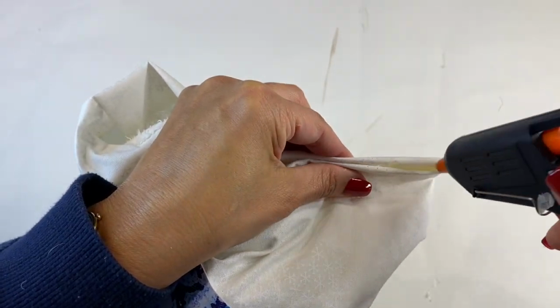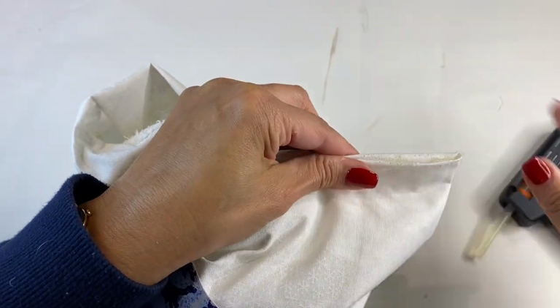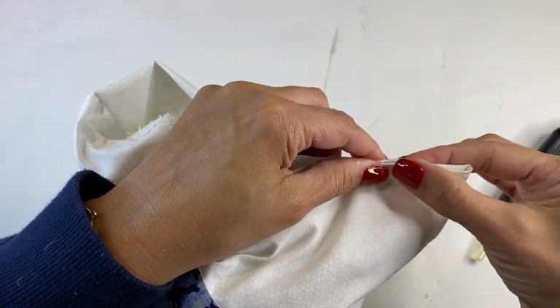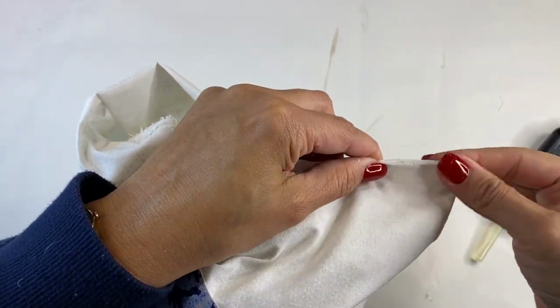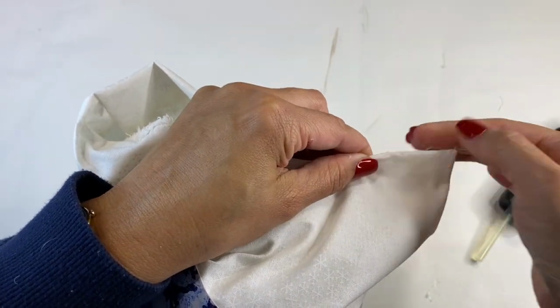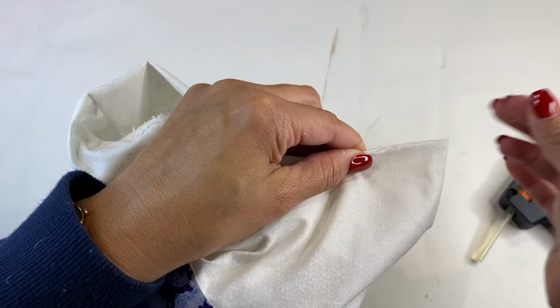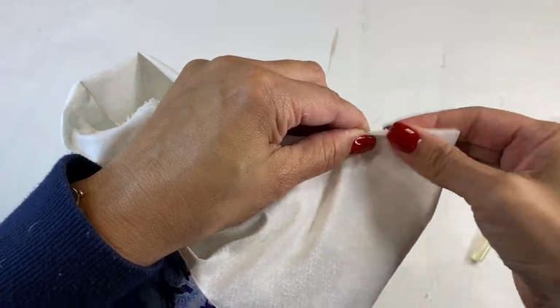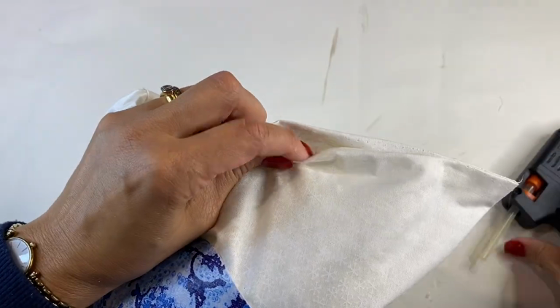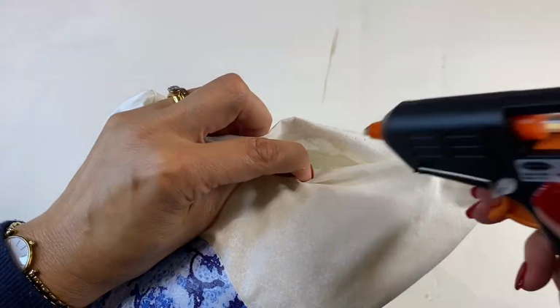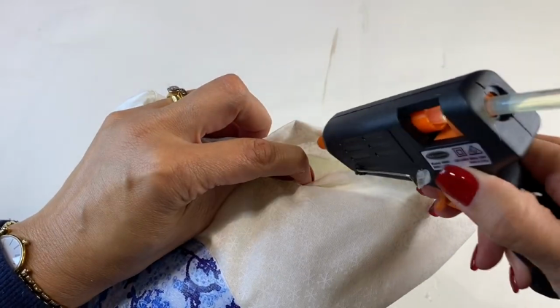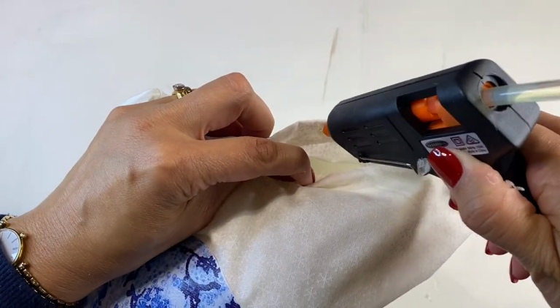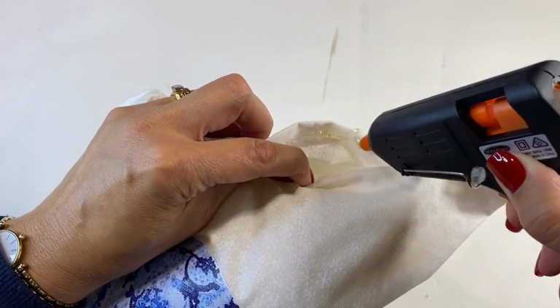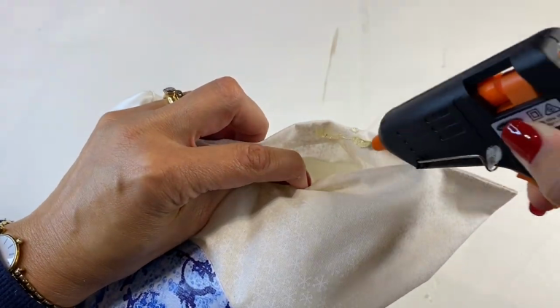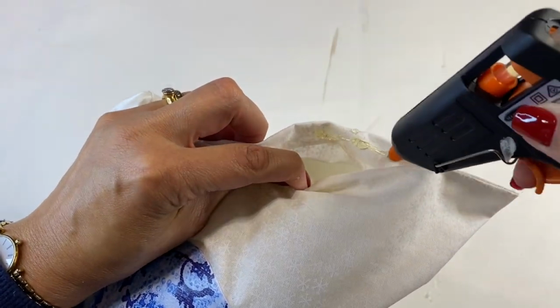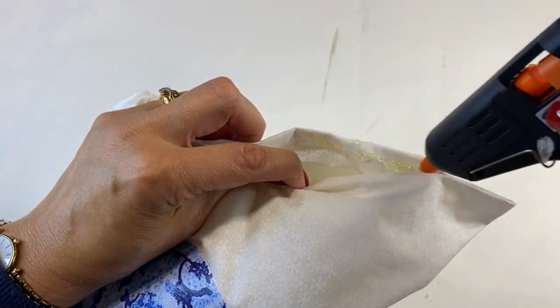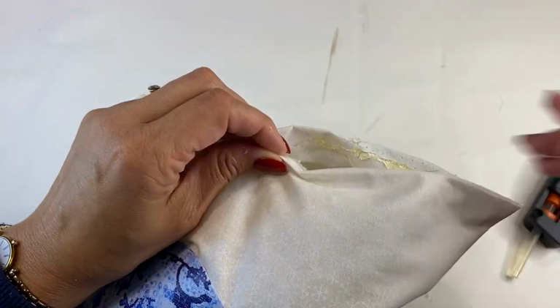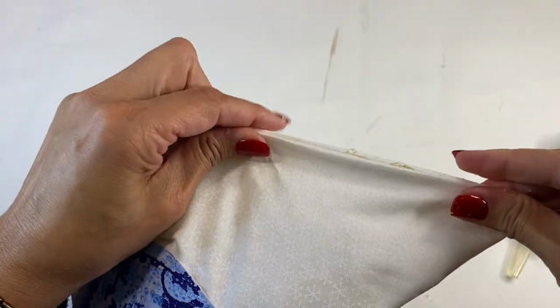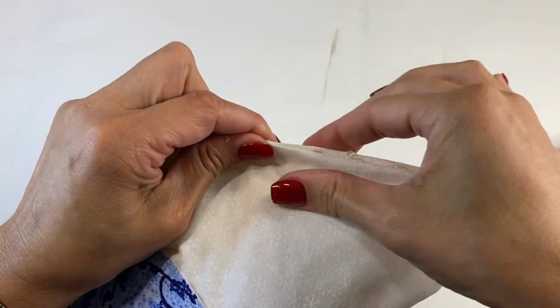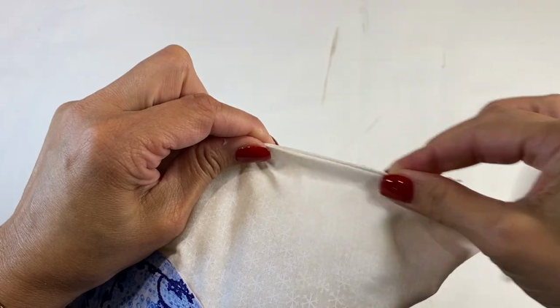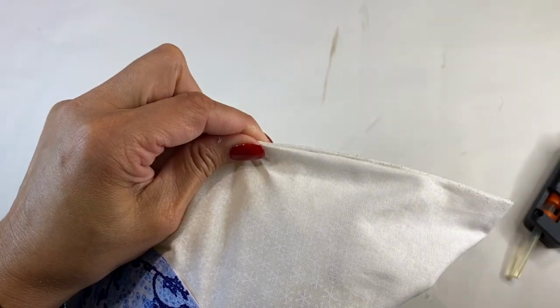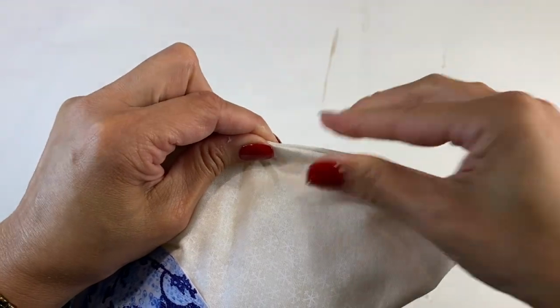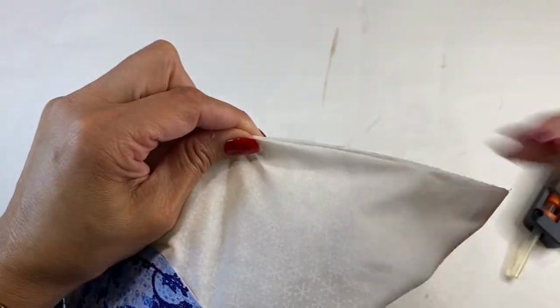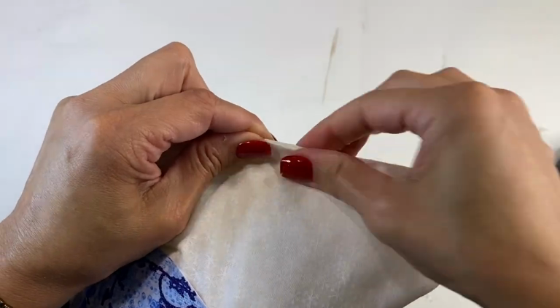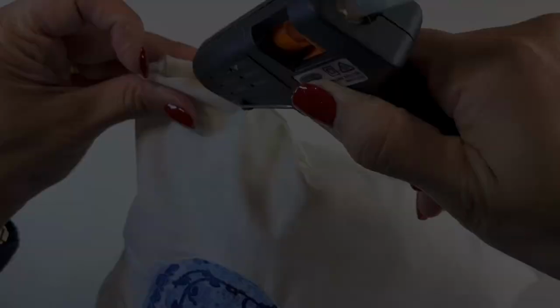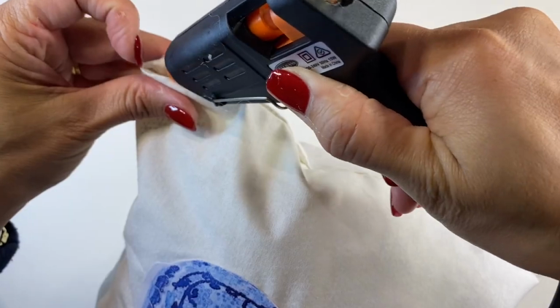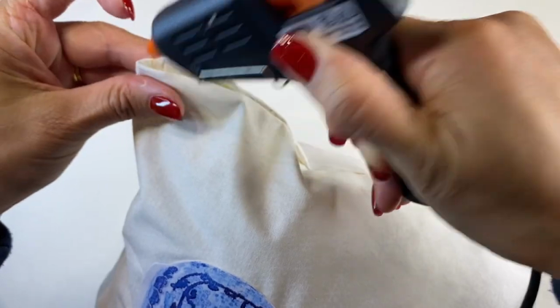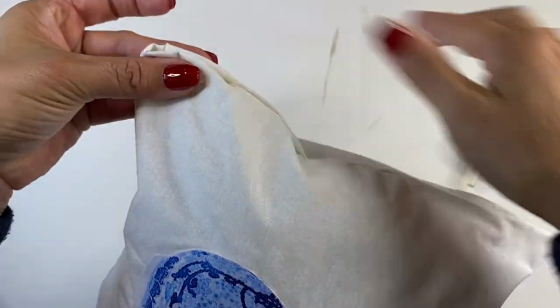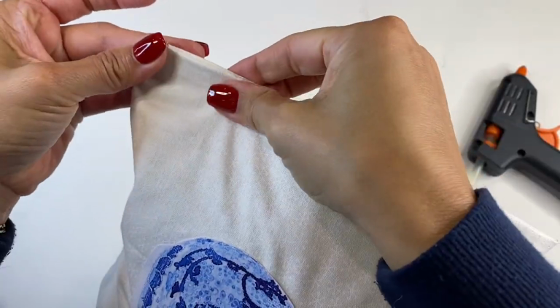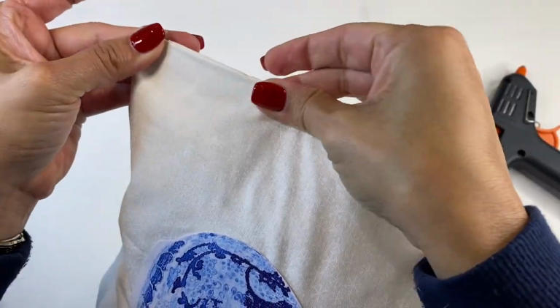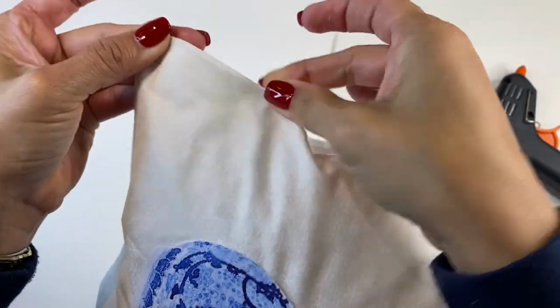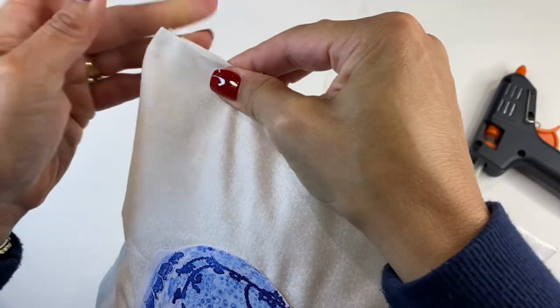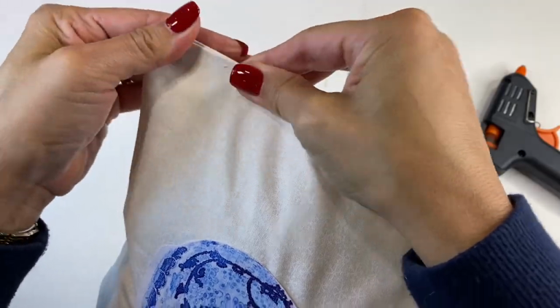Make sure you don't have any jagged edges and try not to burn your fingers. I did have my glue gun on a low heat — that helps a lot.